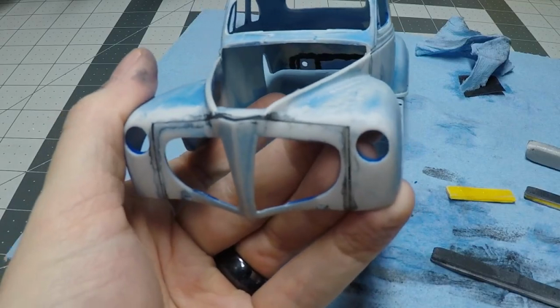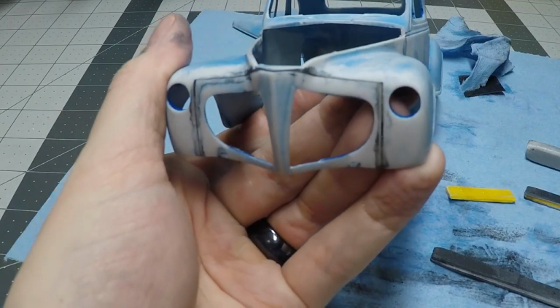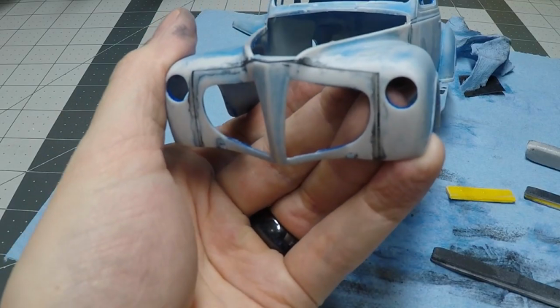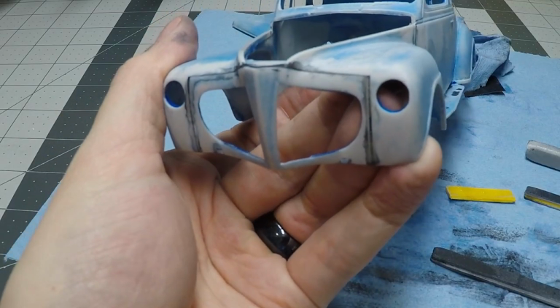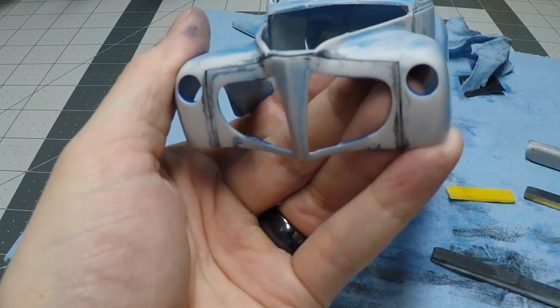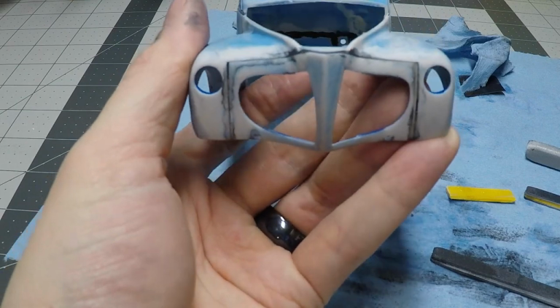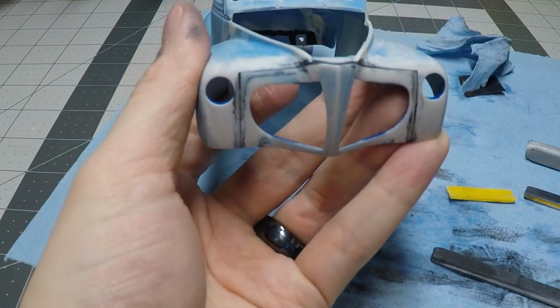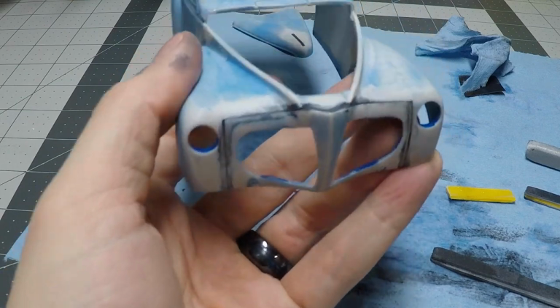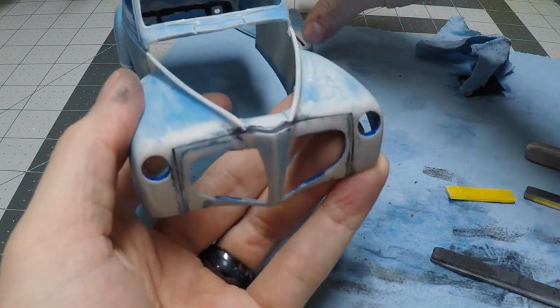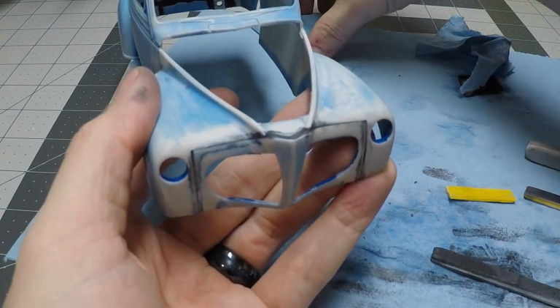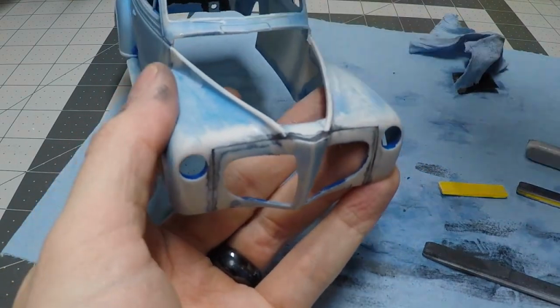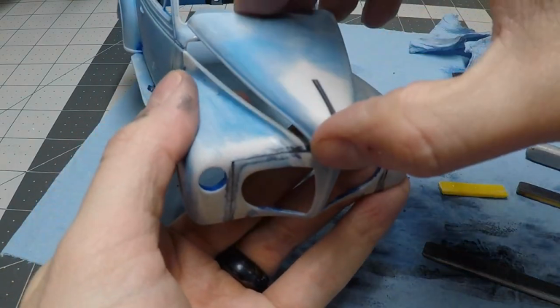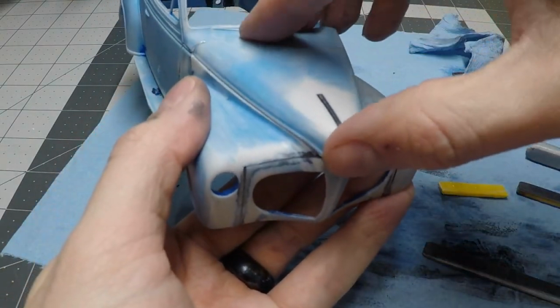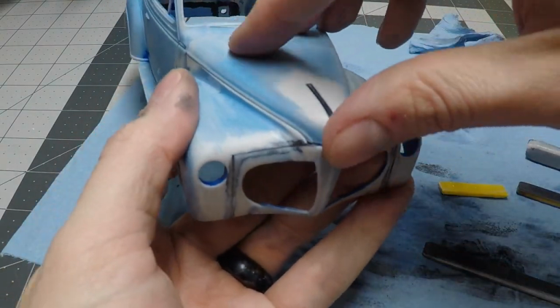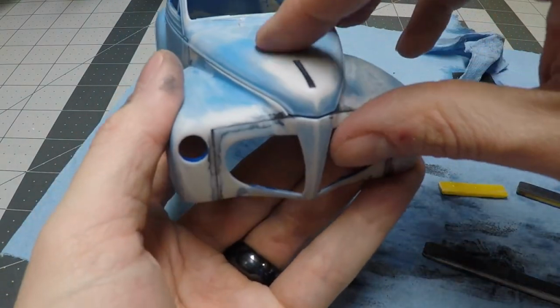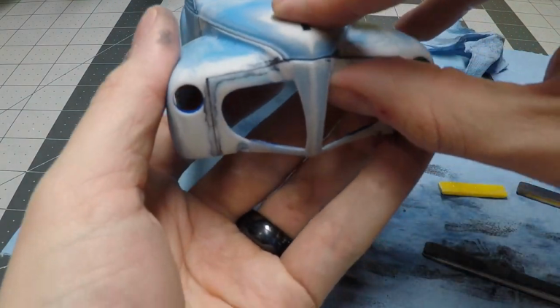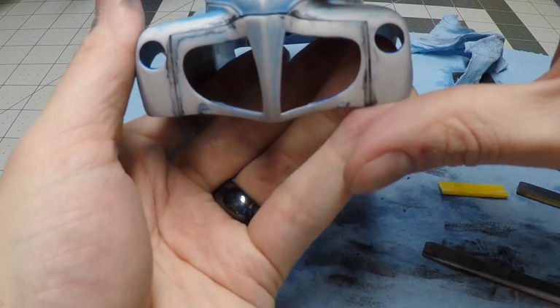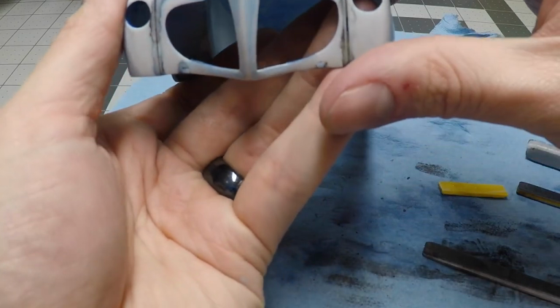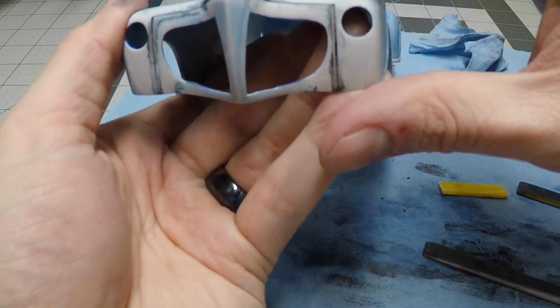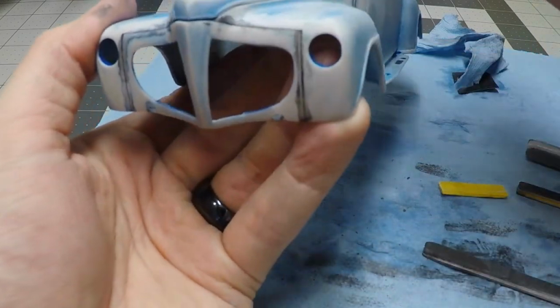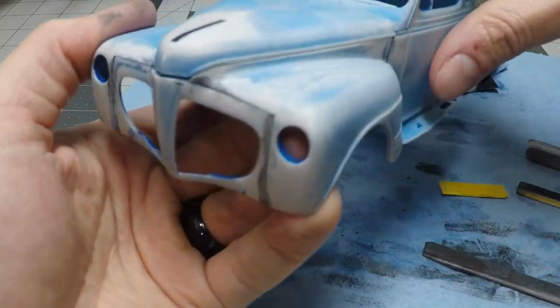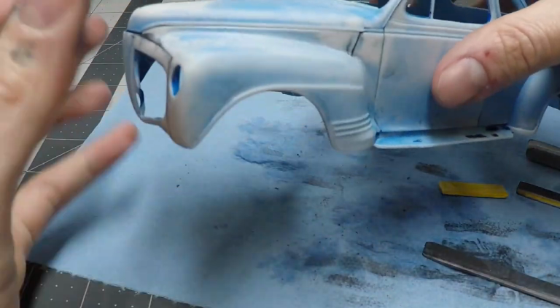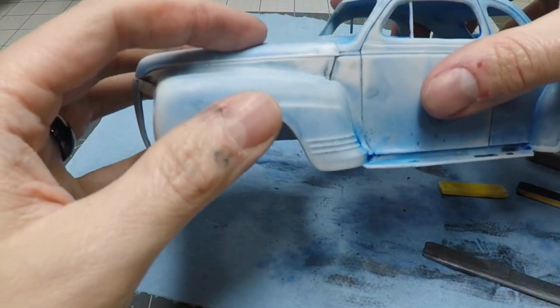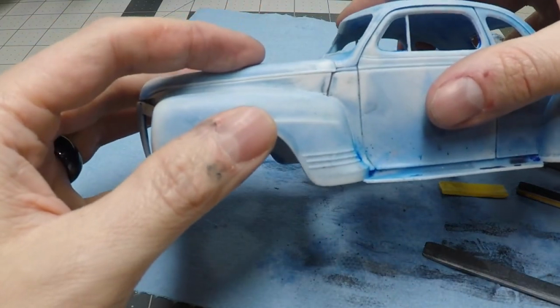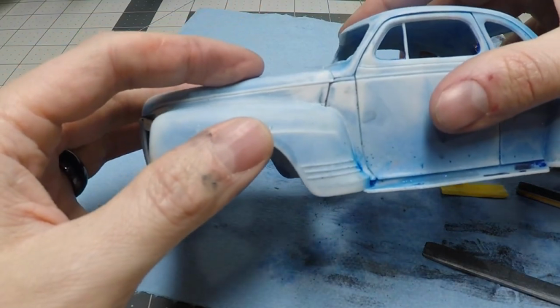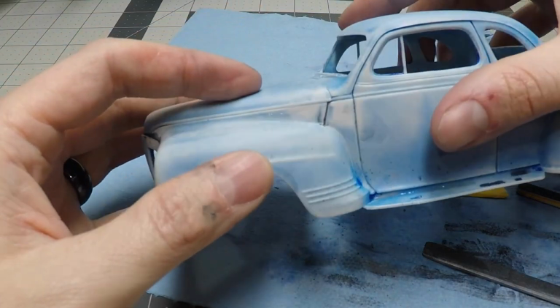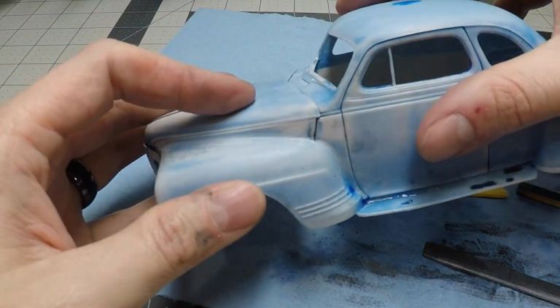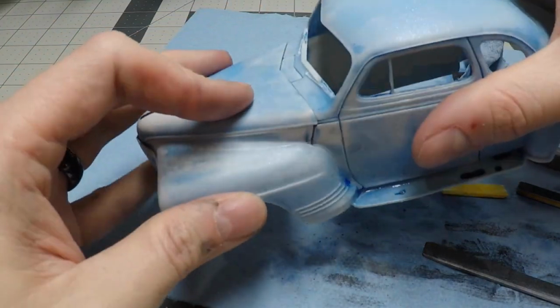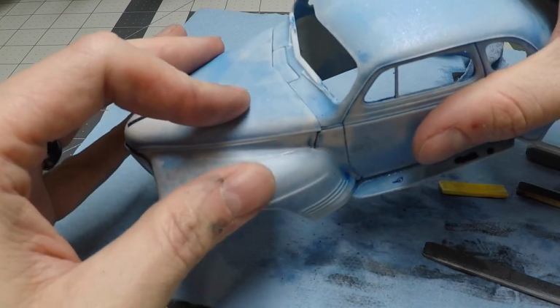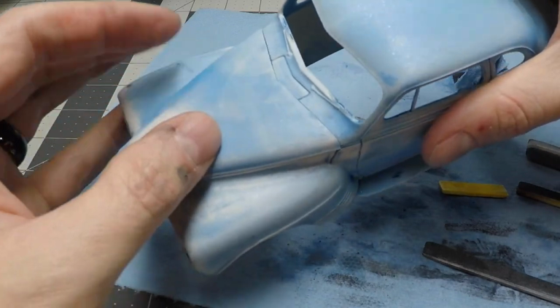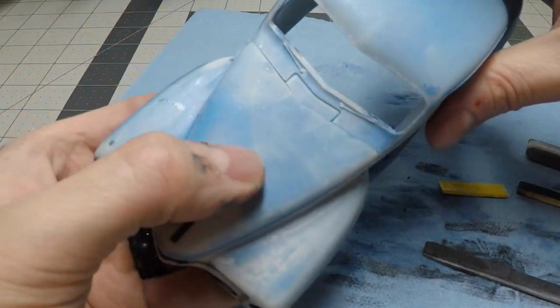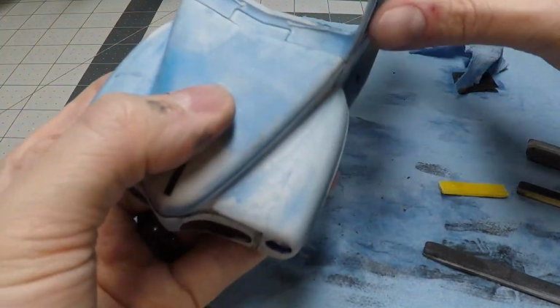Here I look over the body and make sure everything is smooth where I sanded. There are no gaps that still need to be filled or any convex CA glue filler still existing. With that I look it over and make sure fitment is still where it needs to be, and then this body is ready for the first coat of primer.